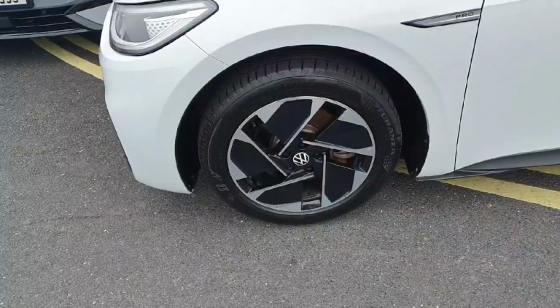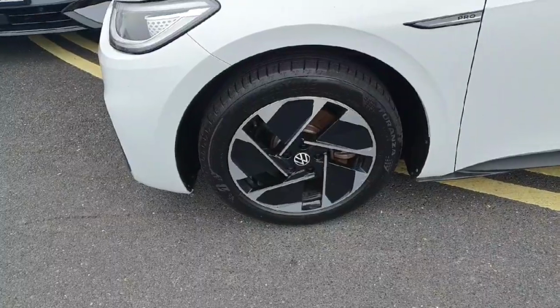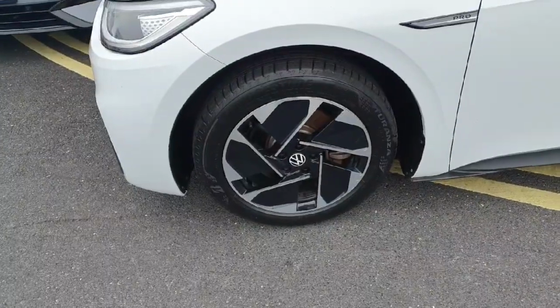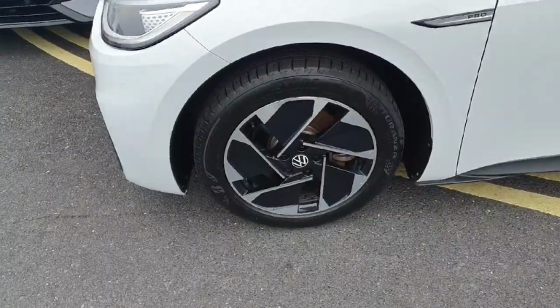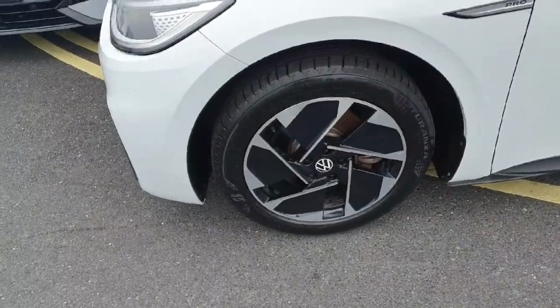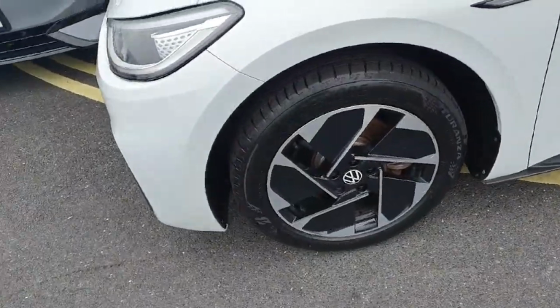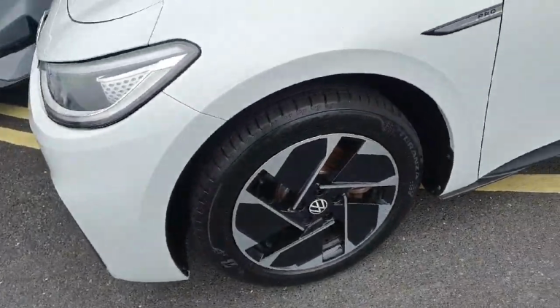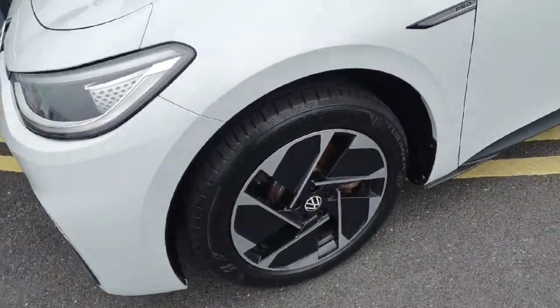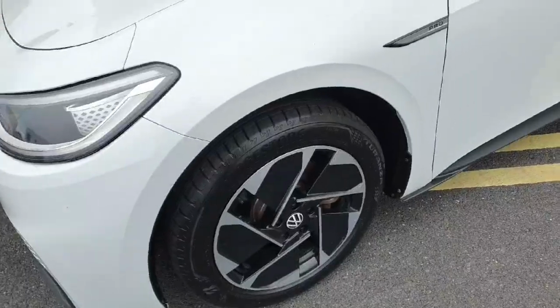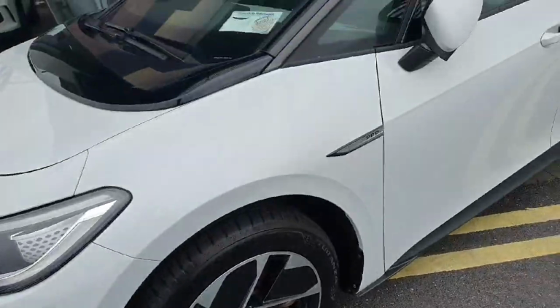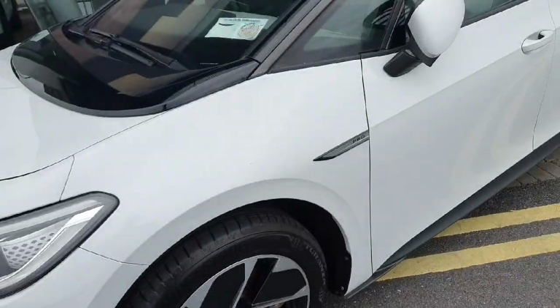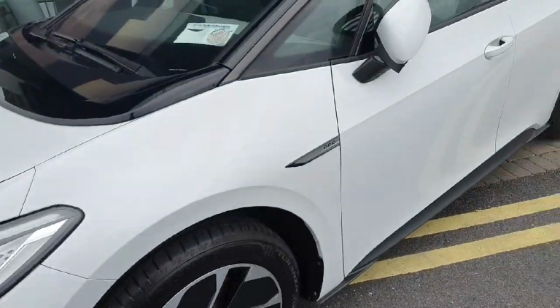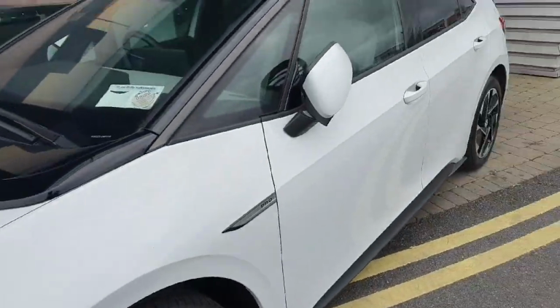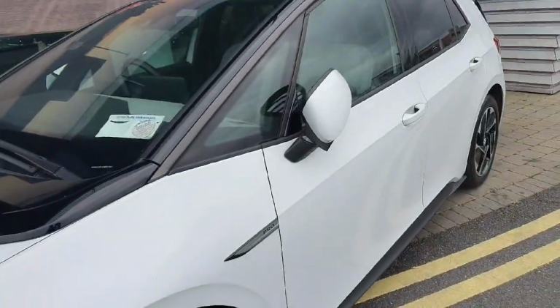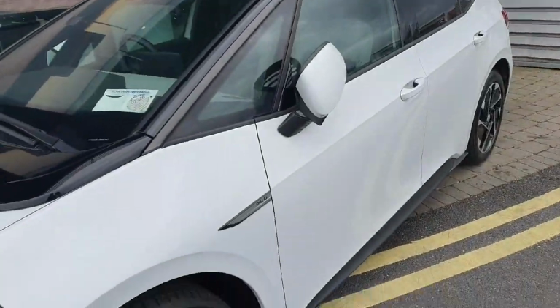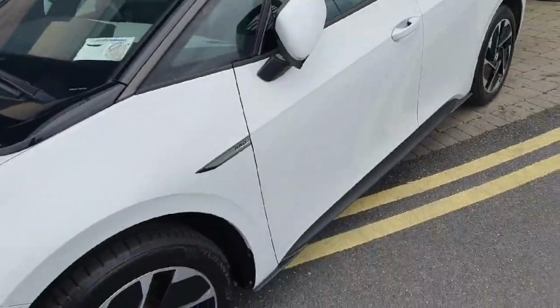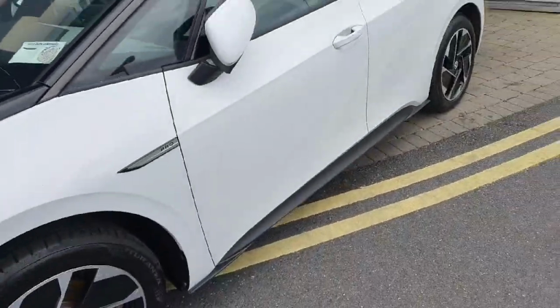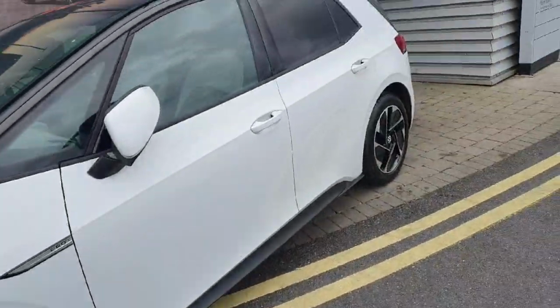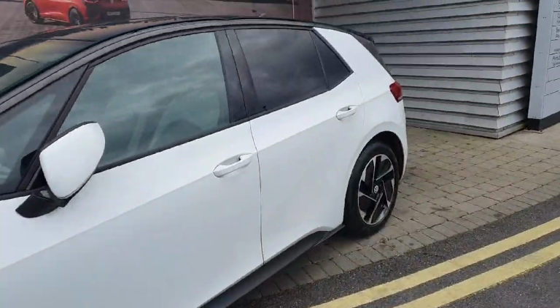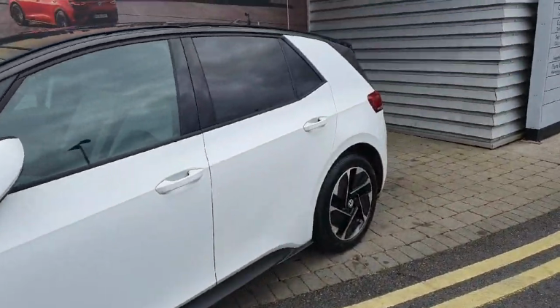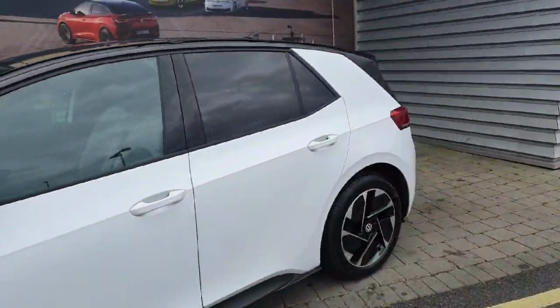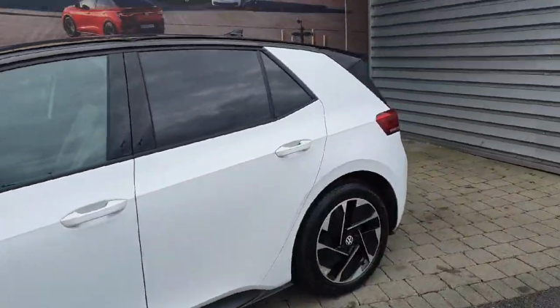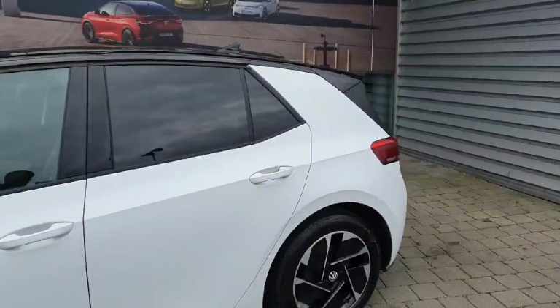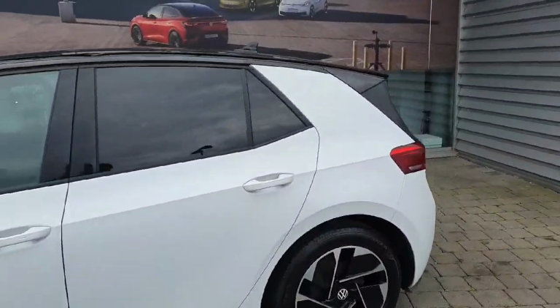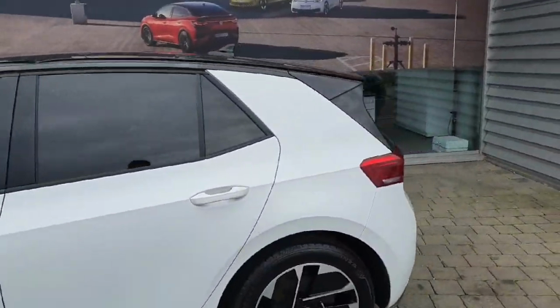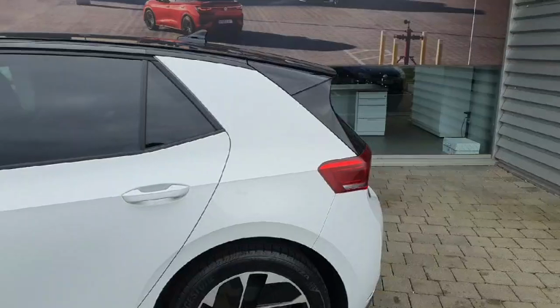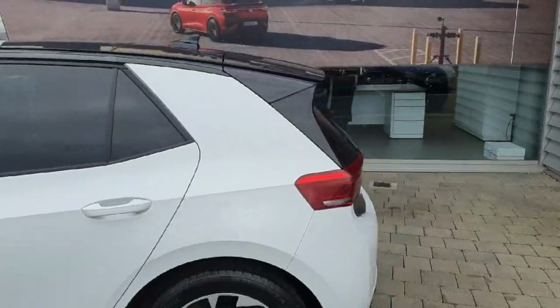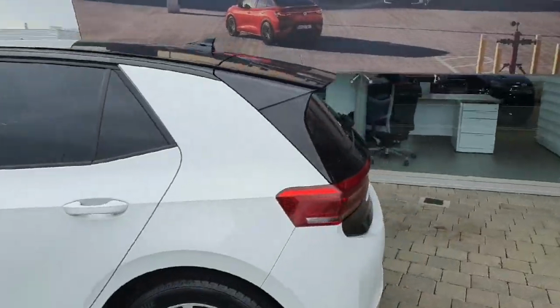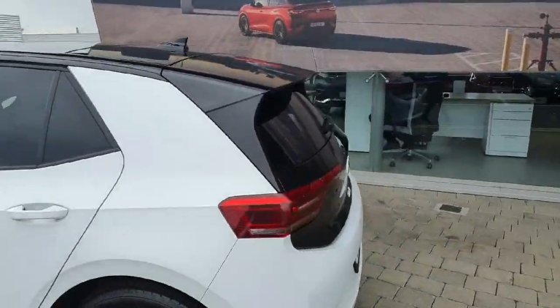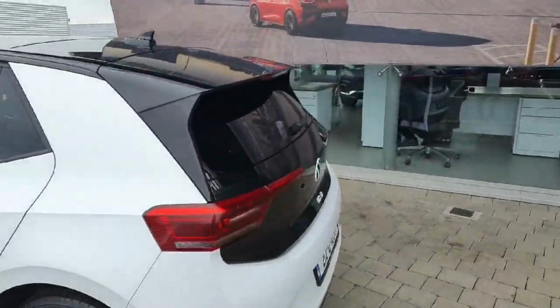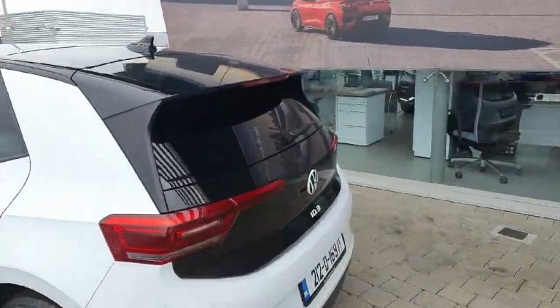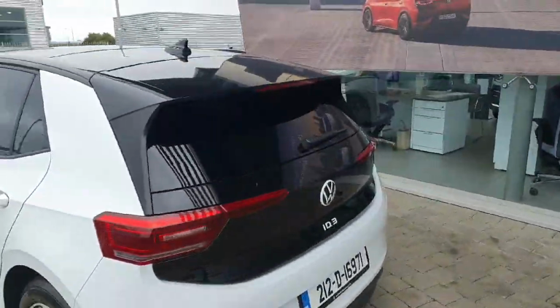As you can see, the car has 18-inch diamond cut alloy wheels. It has the Pro badging and electronic folding mirrors as well. It then has privacy glass all throughout the rear of the car.